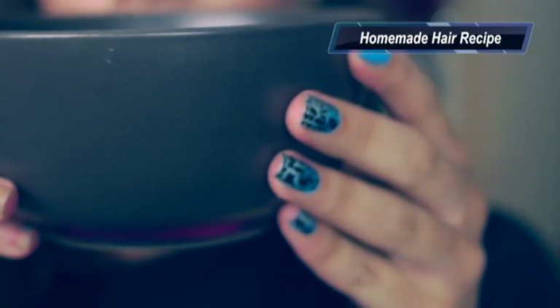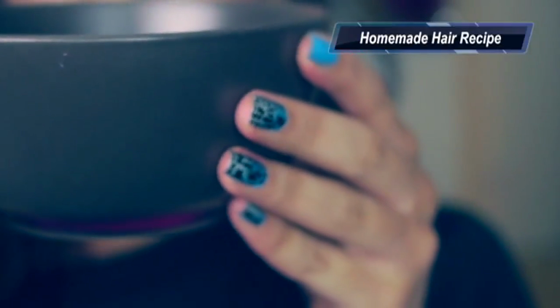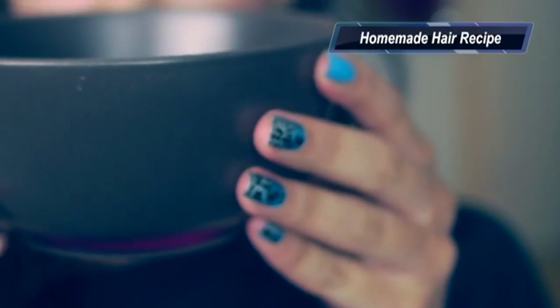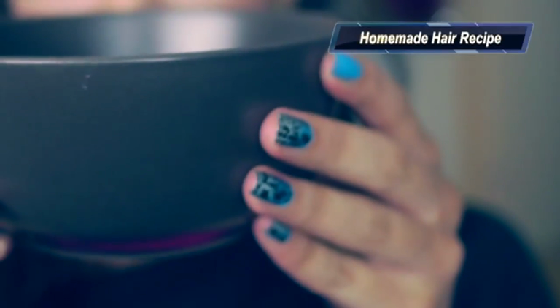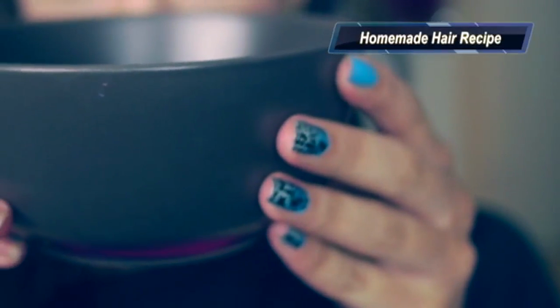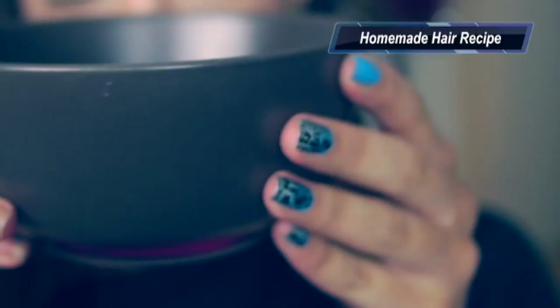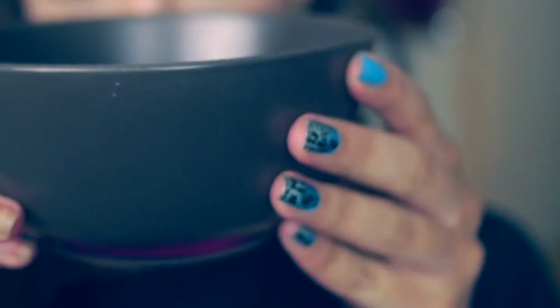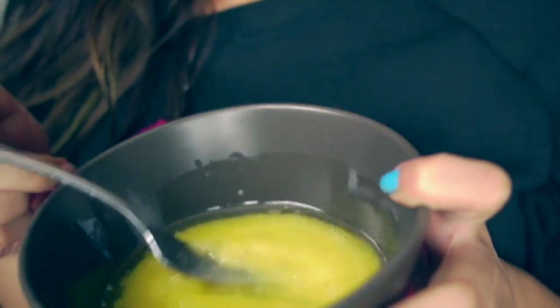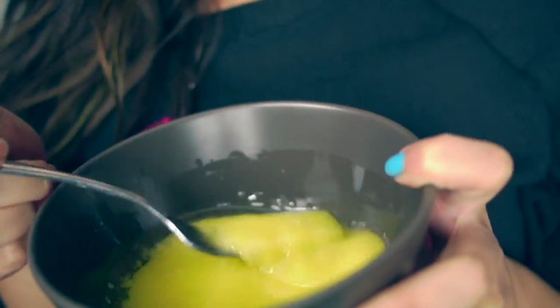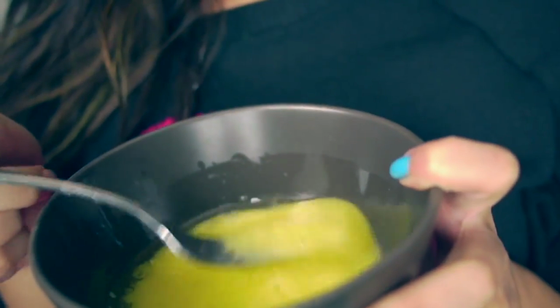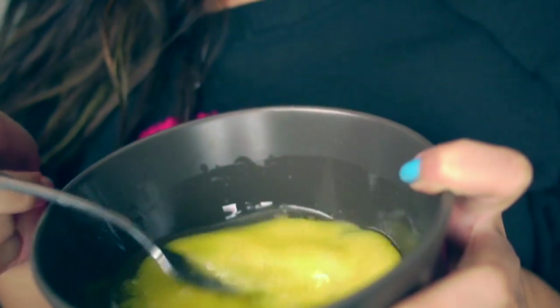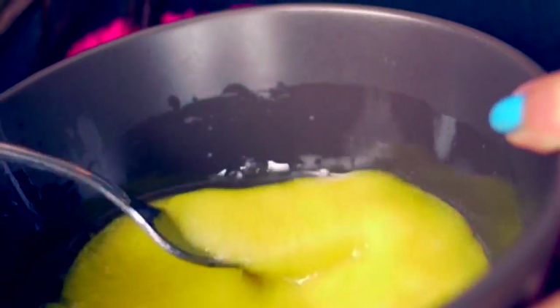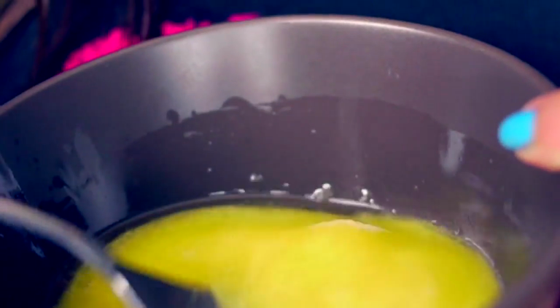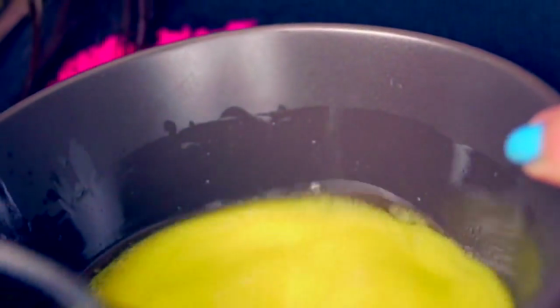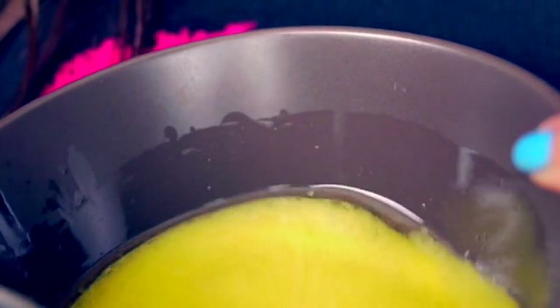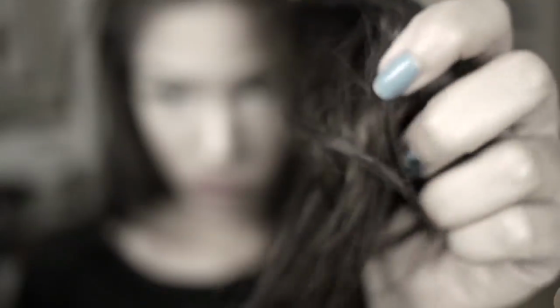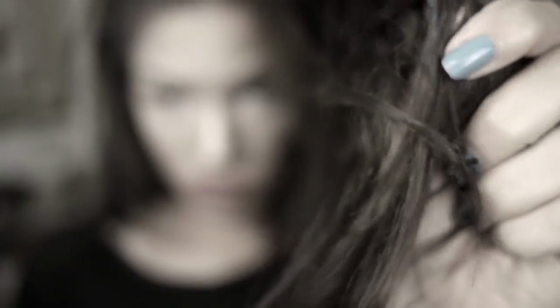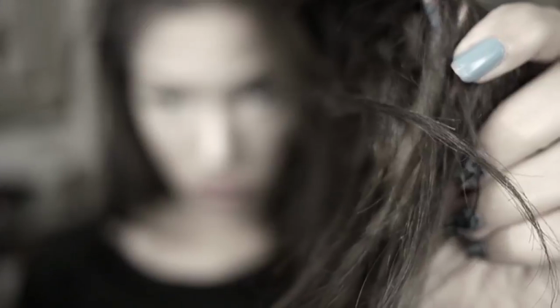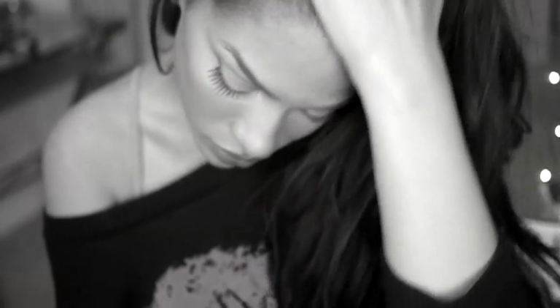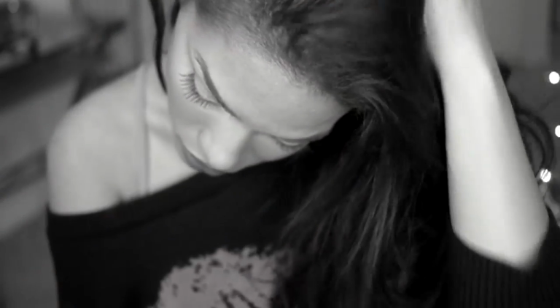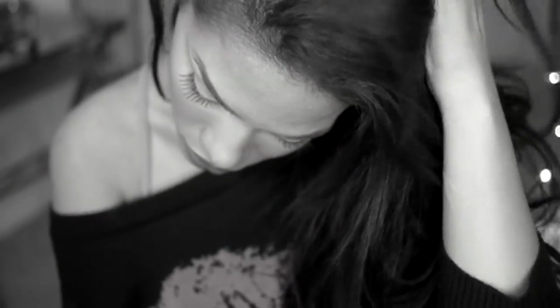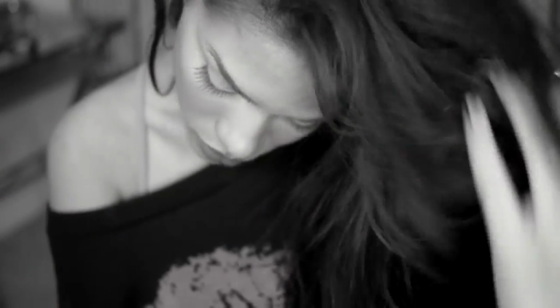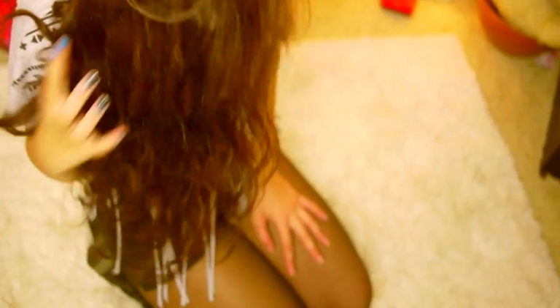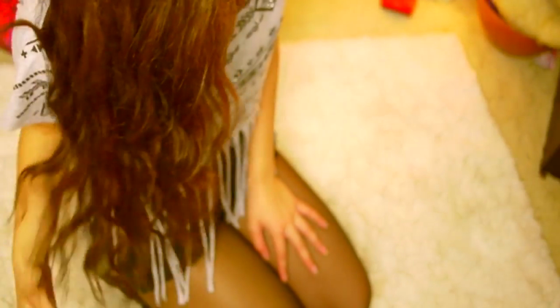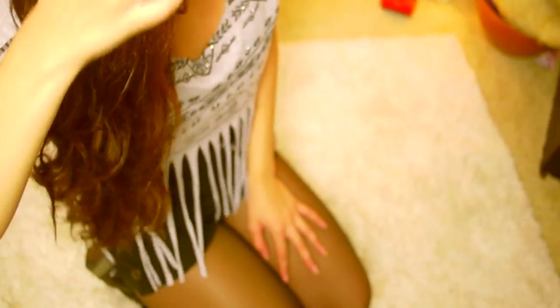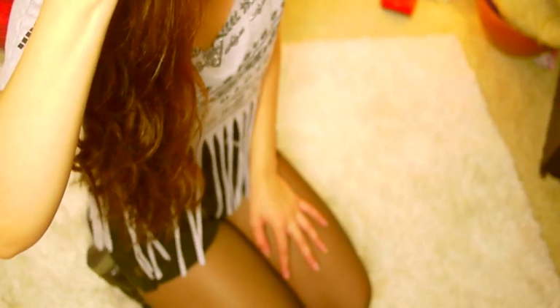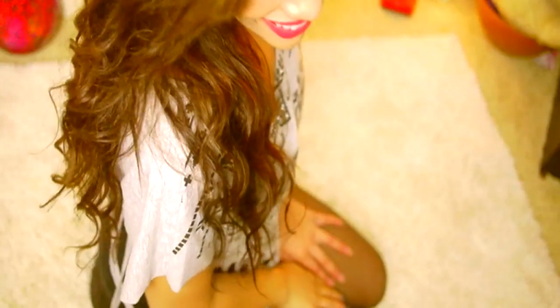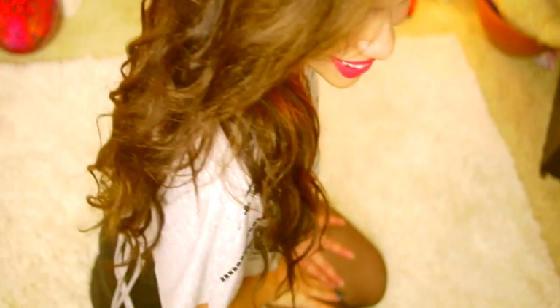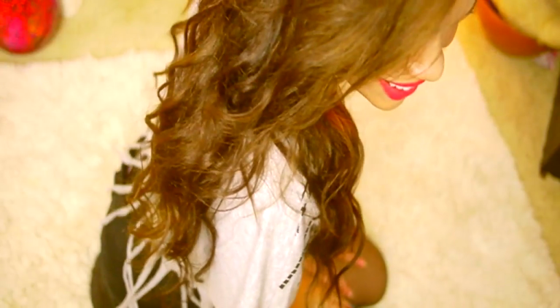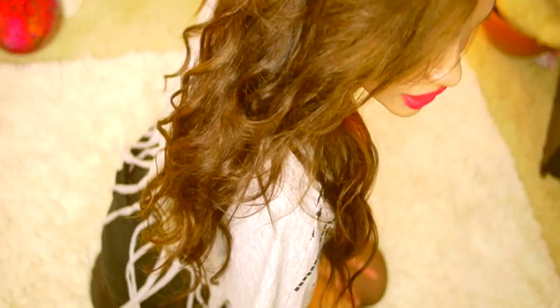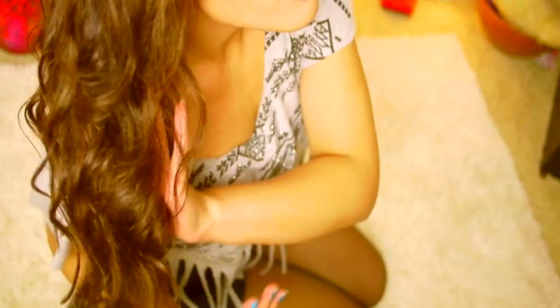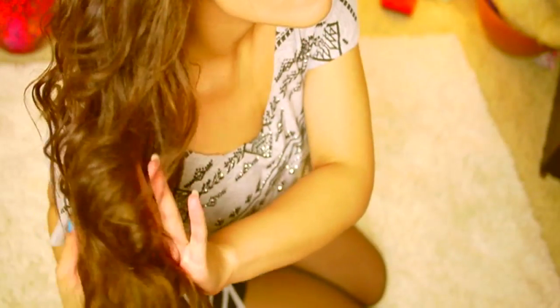It's a homemade hair recipe that I actually used a lot when my hair was really damaged a couple years ago and I still use it today when it's feeling really dry. This is one of the hair masks that really took my hair from being dull and dry and damaged to soft and bouncy and shiny all over again.